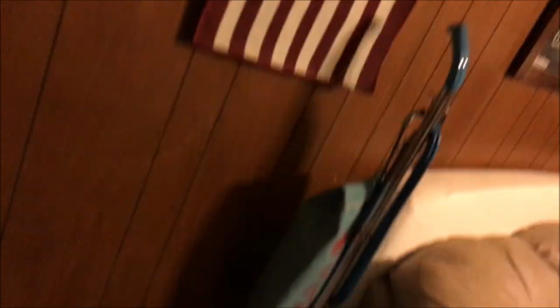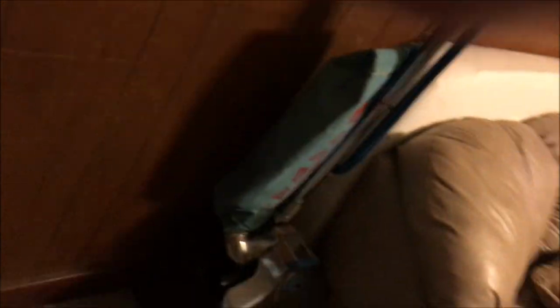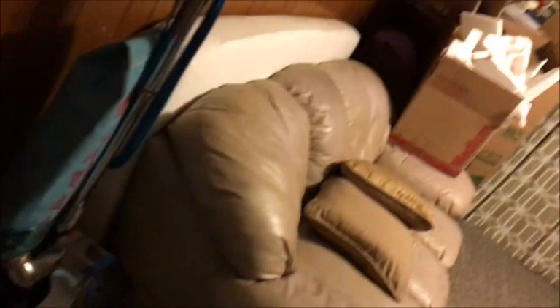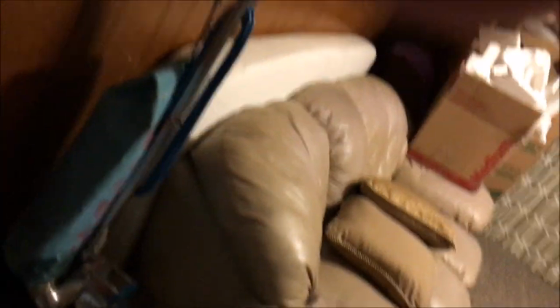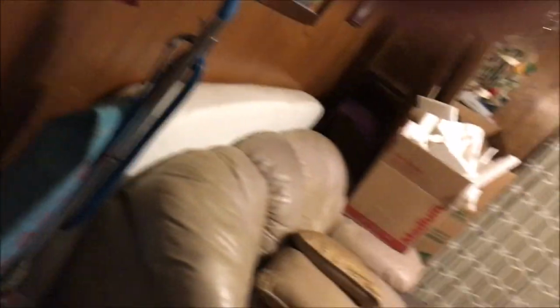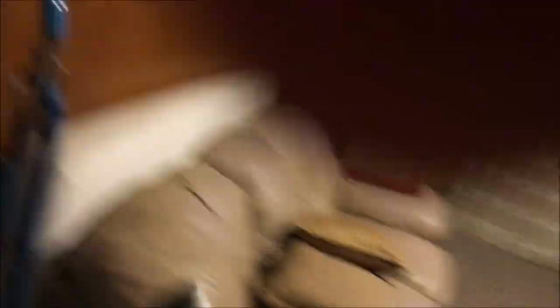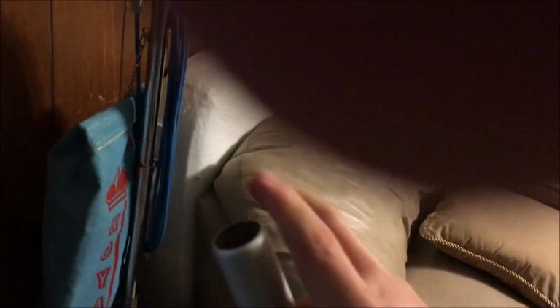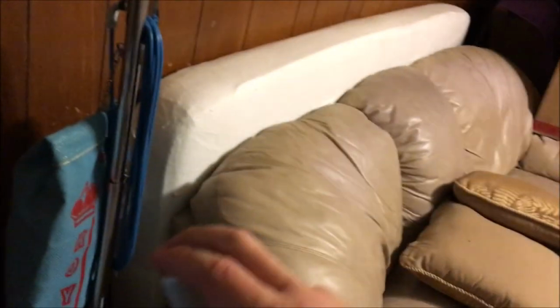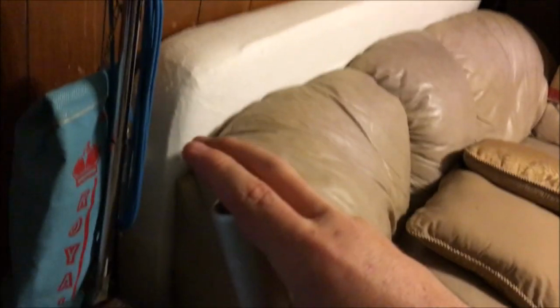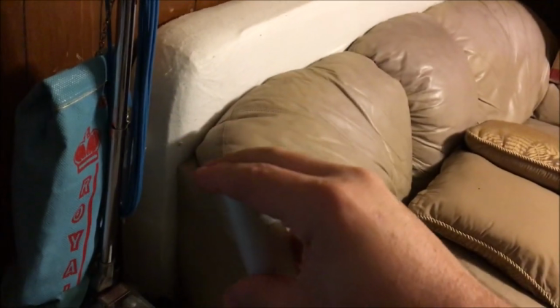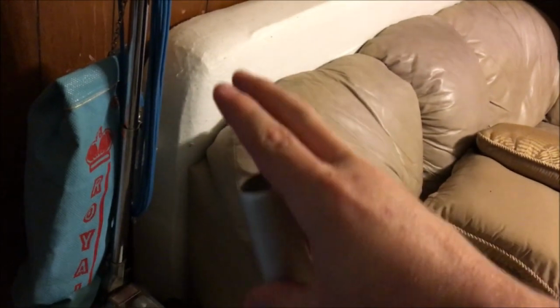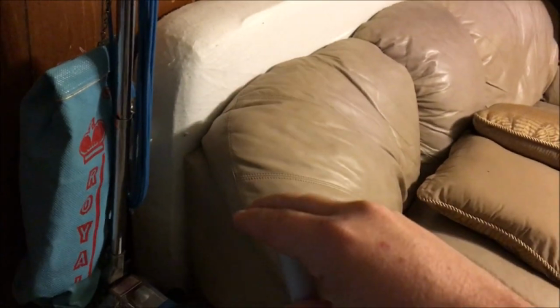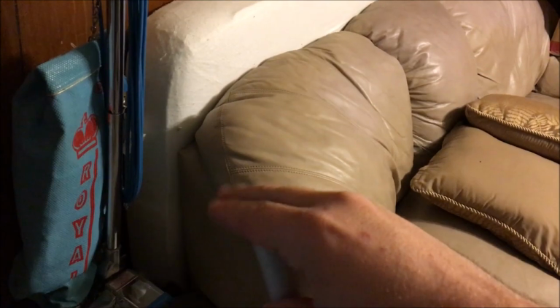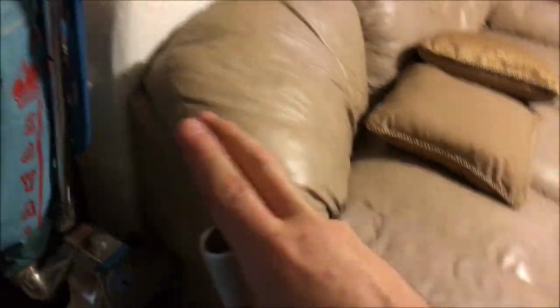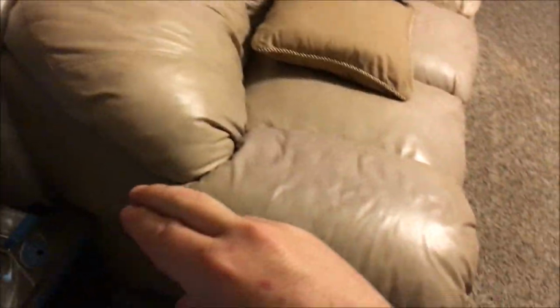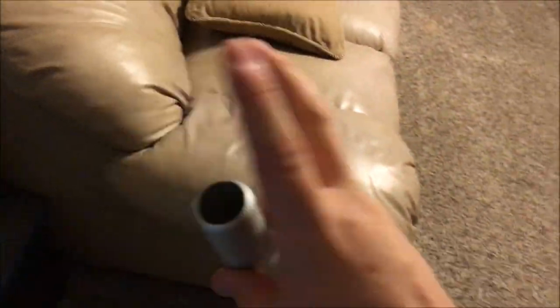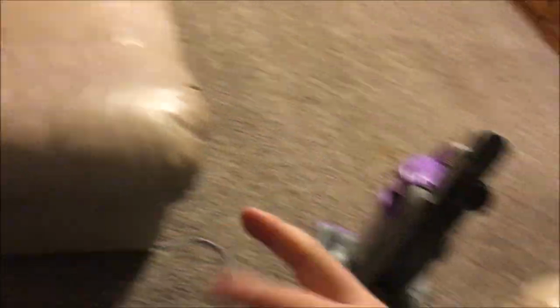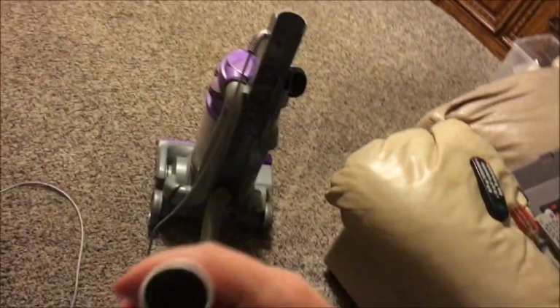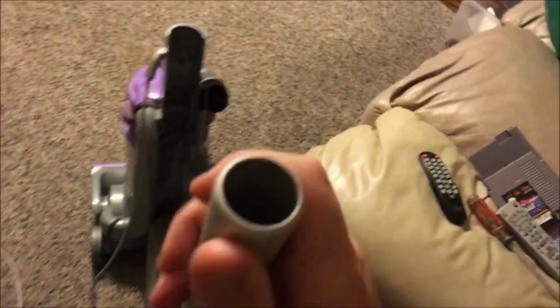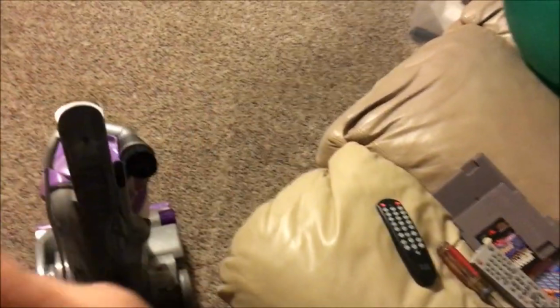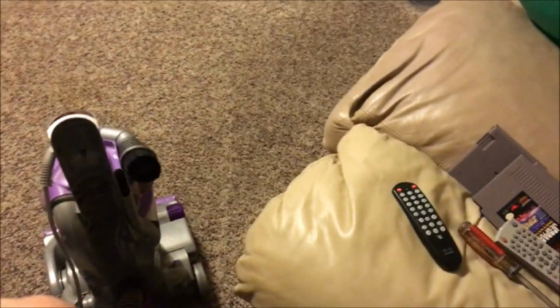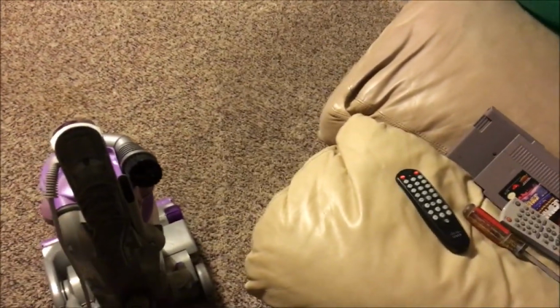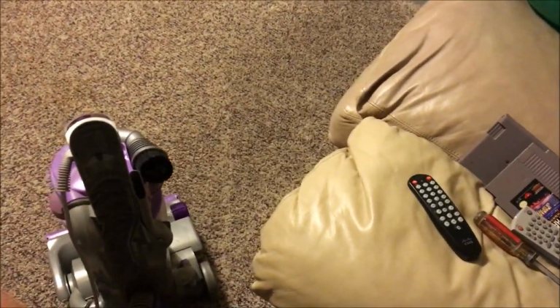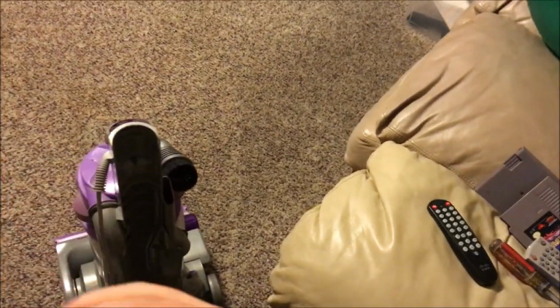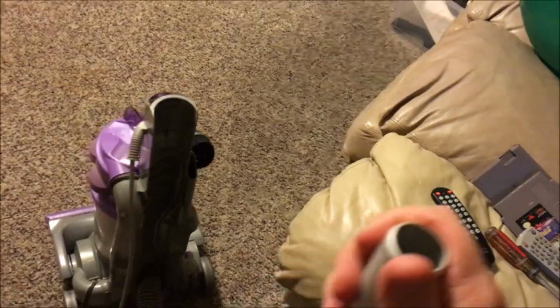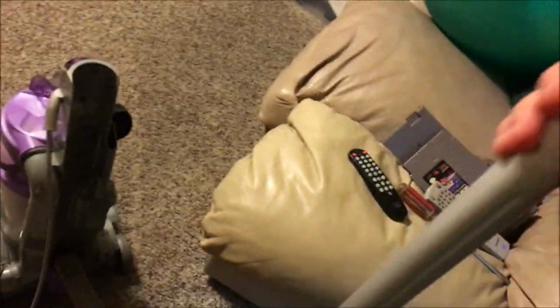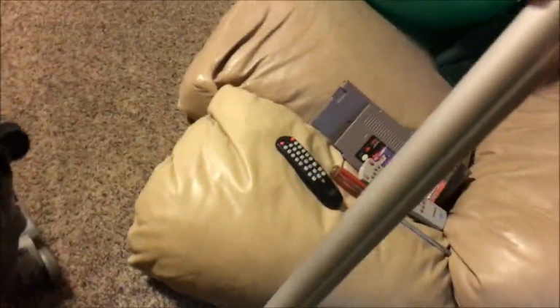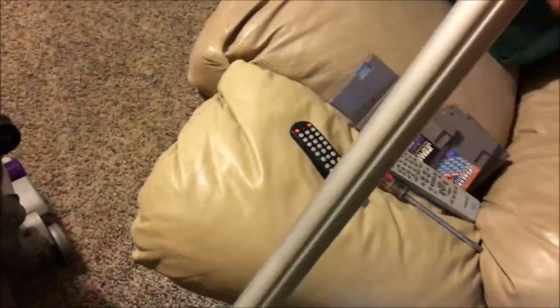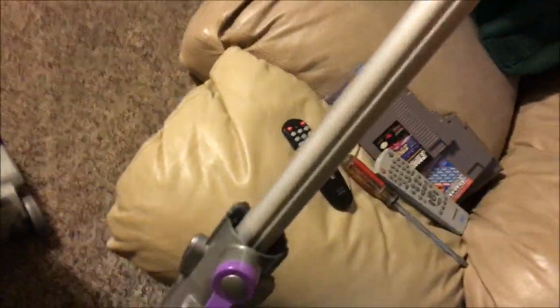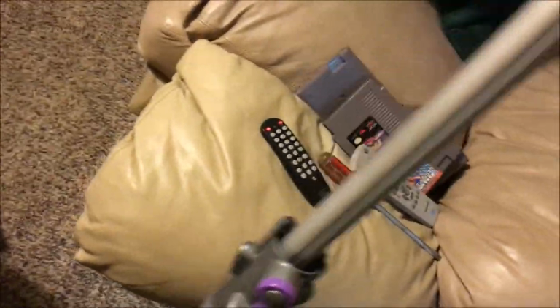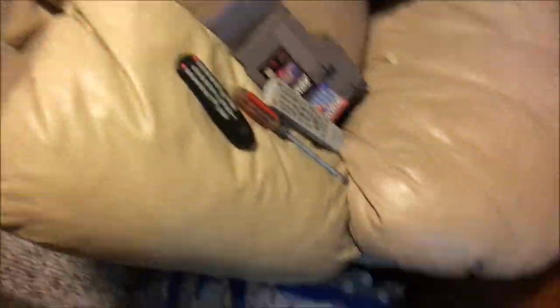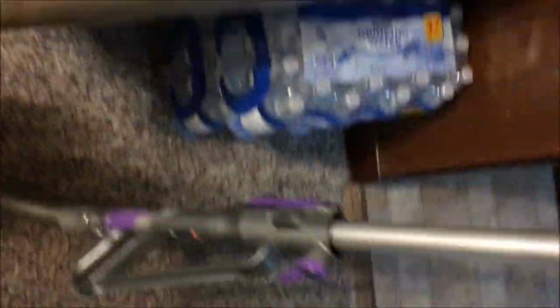The suction is insanely powerful. You heard that noise — there's actually a little relief valve that opens when there's too much suction being blocked.